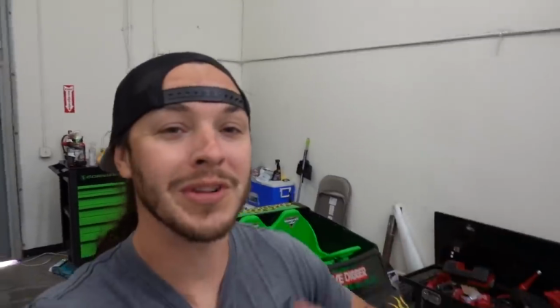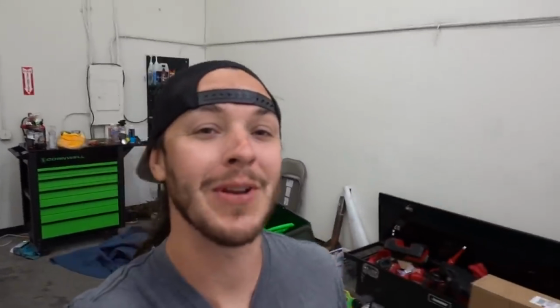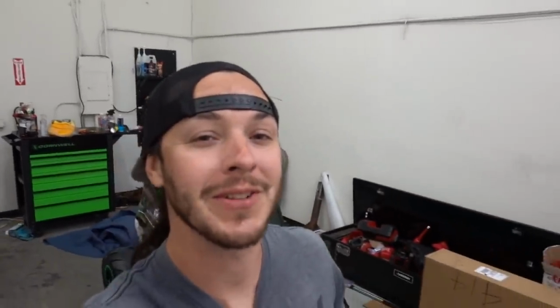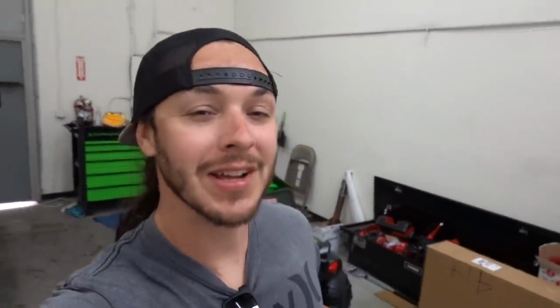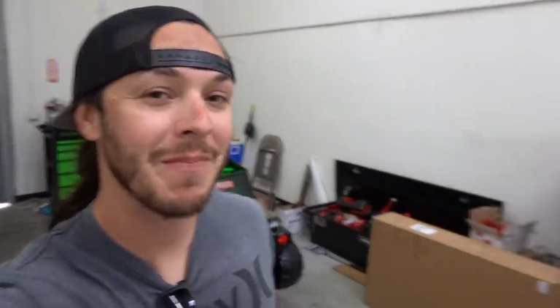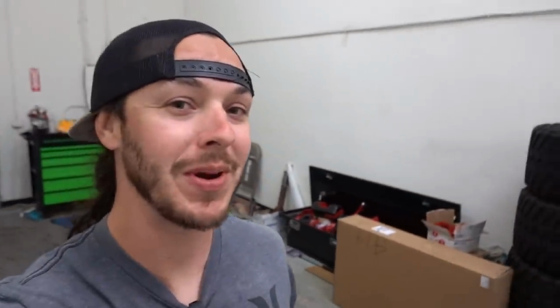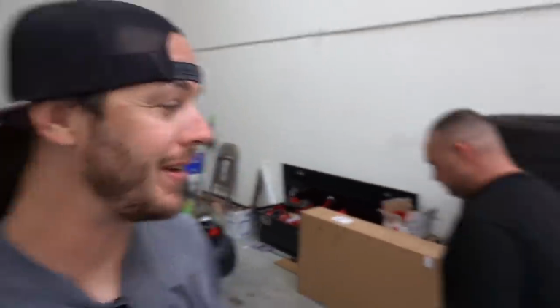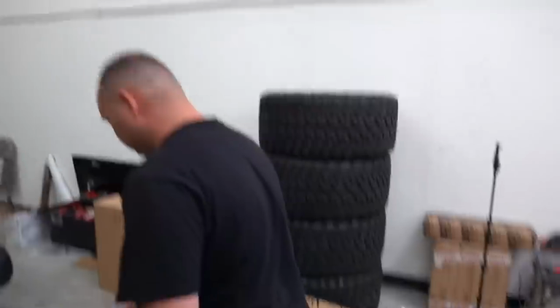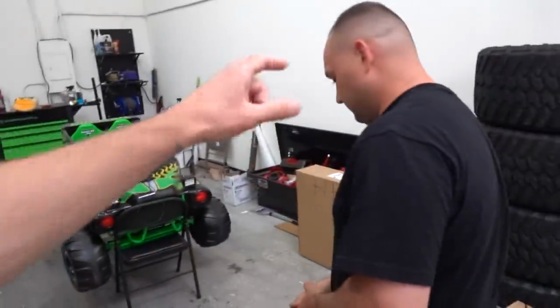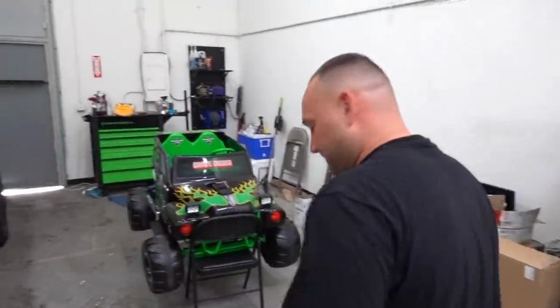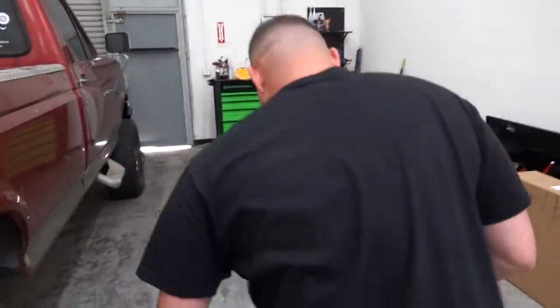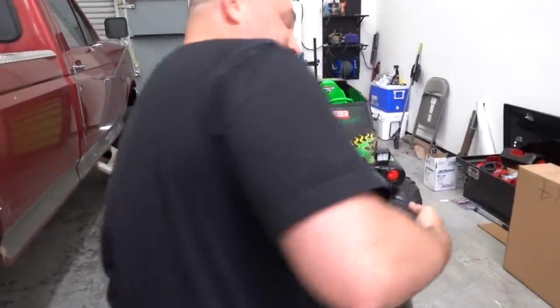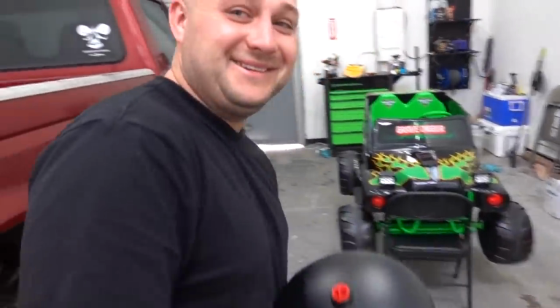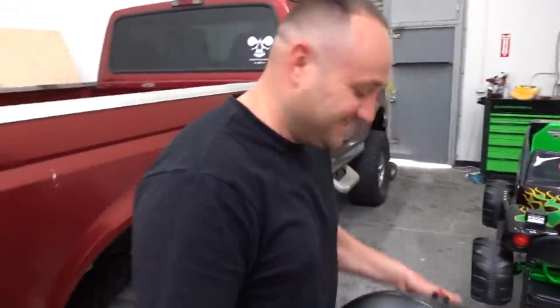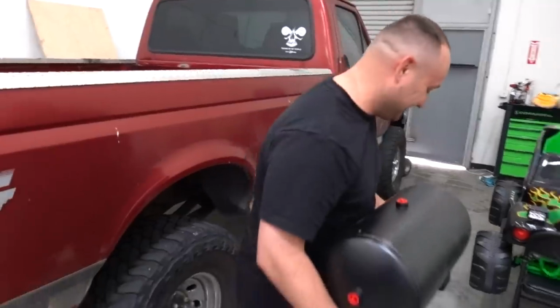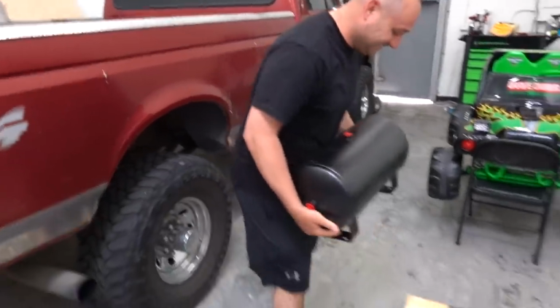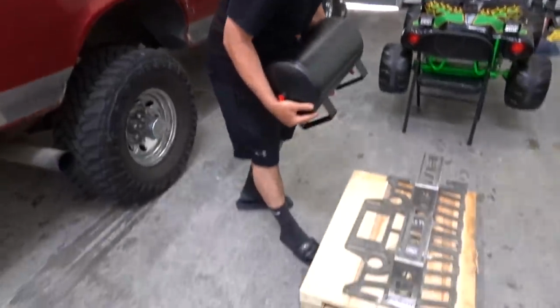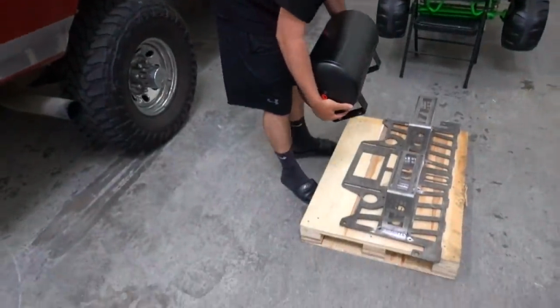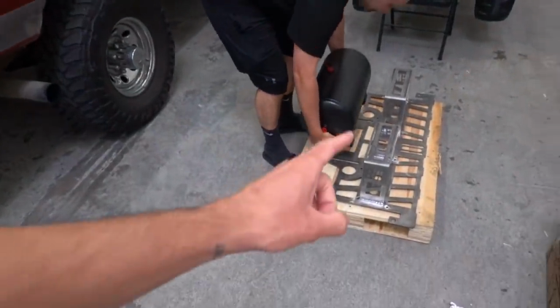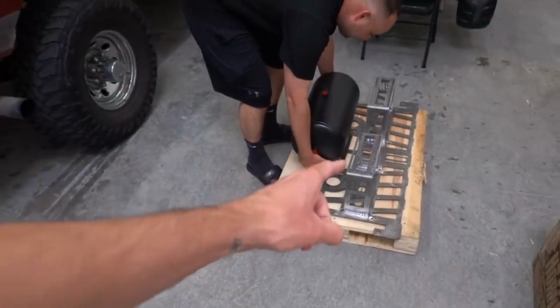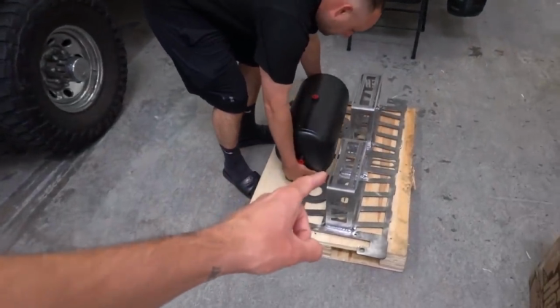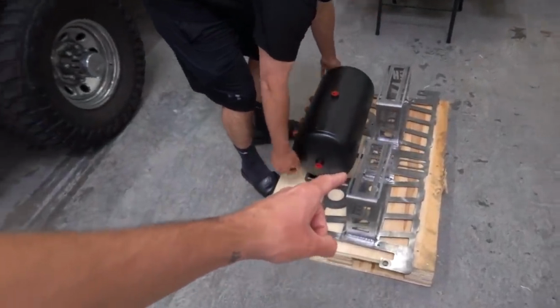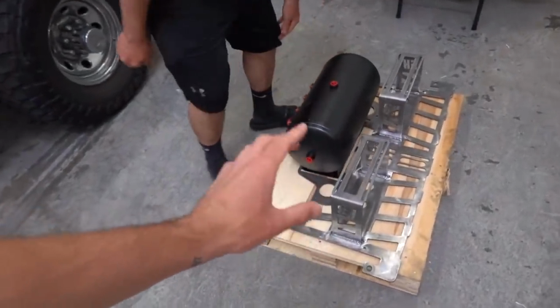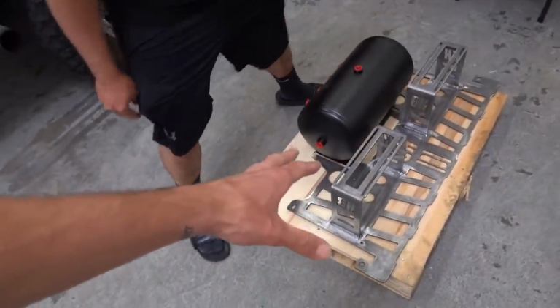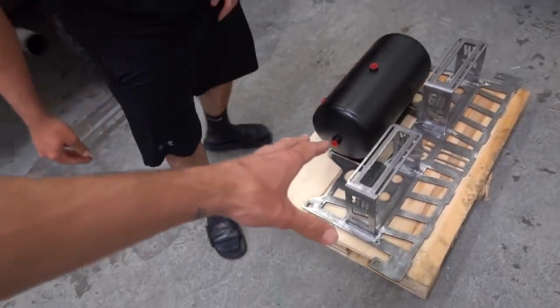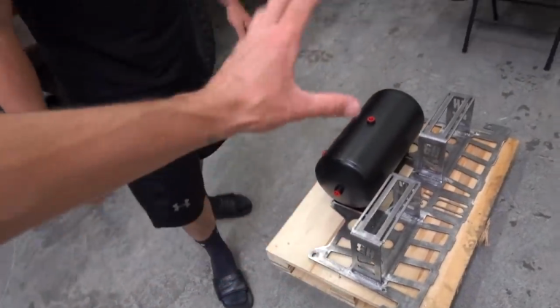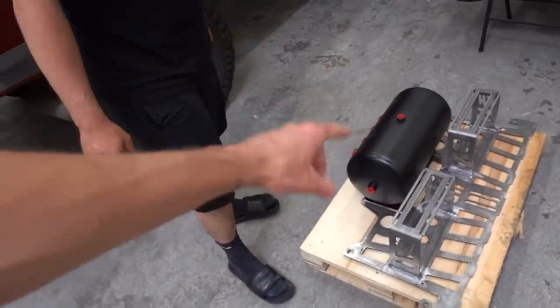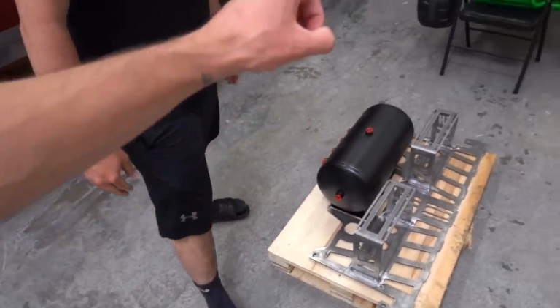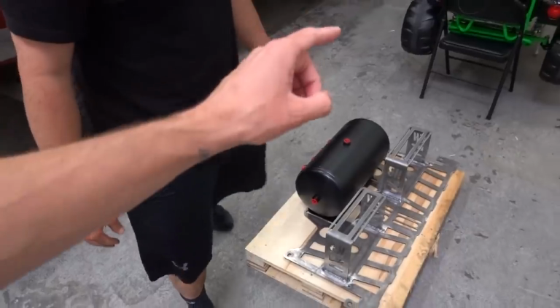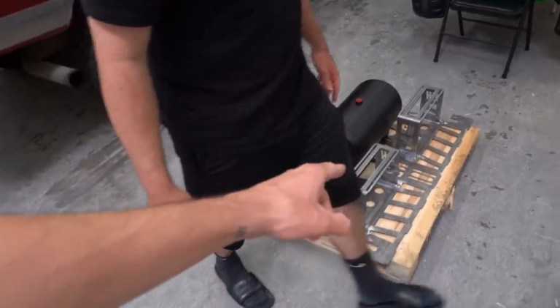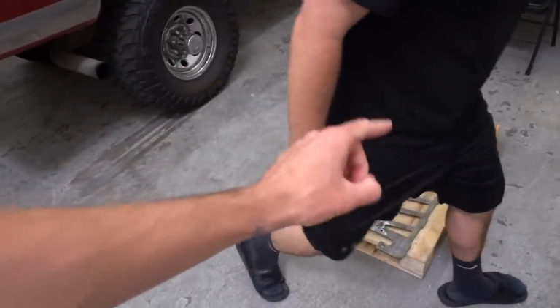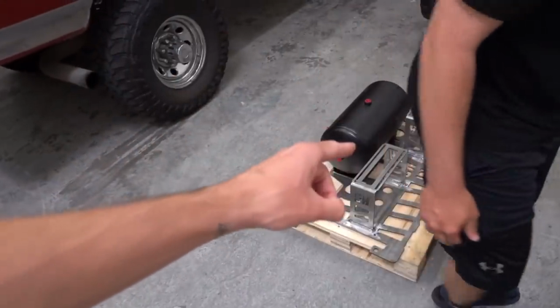What's up and good afternoon guys, welcome back to another video. Wes, how you doing buddy? I'm great. How are you guys doing? Swell, doing swell. So today we got Wes's horn blaster train horn mount for his new horn.